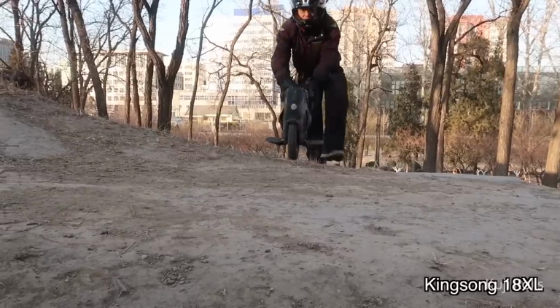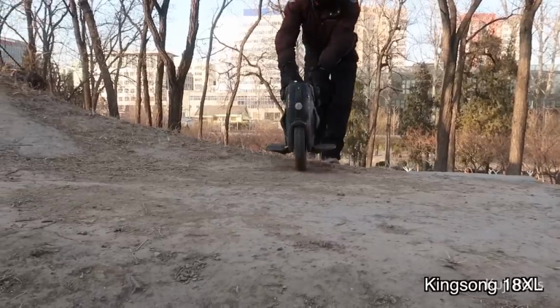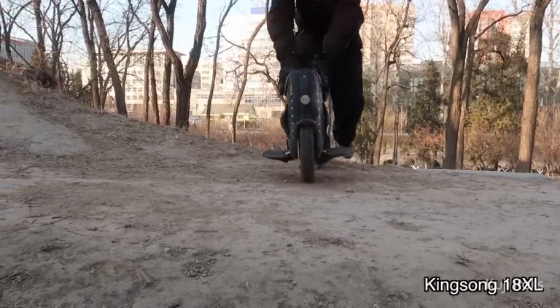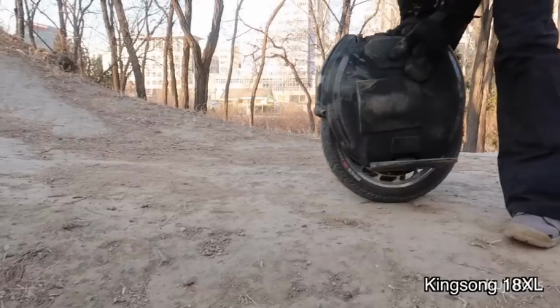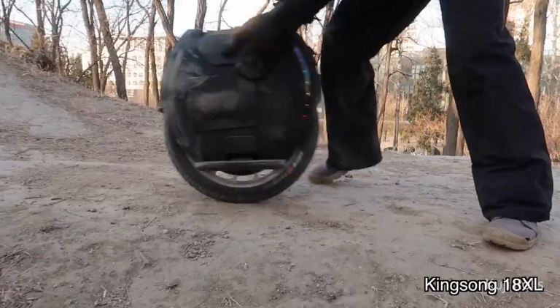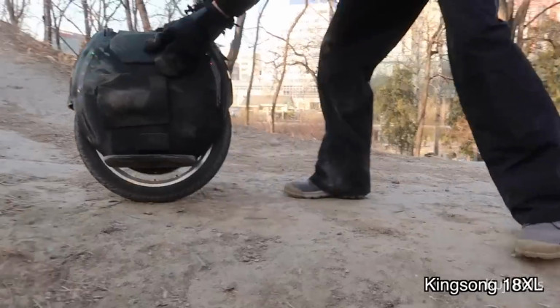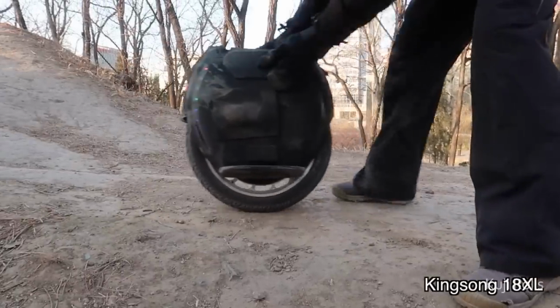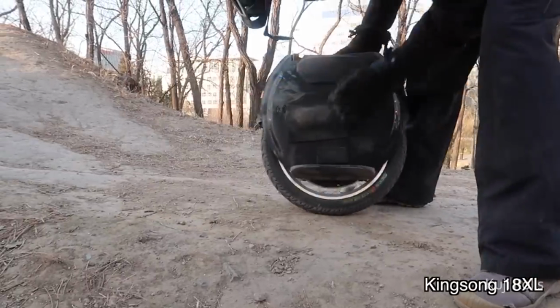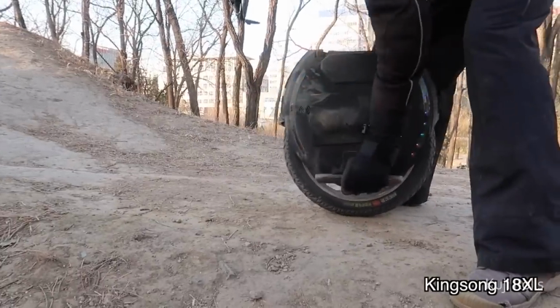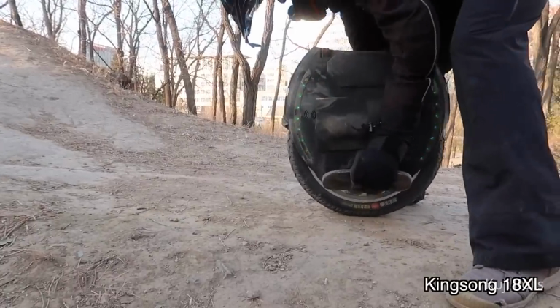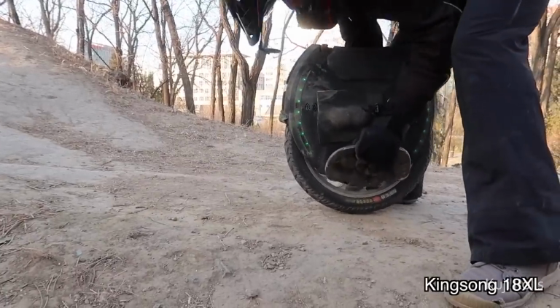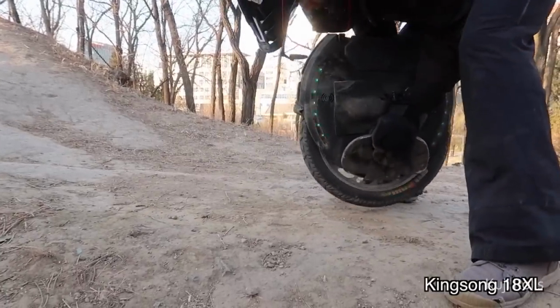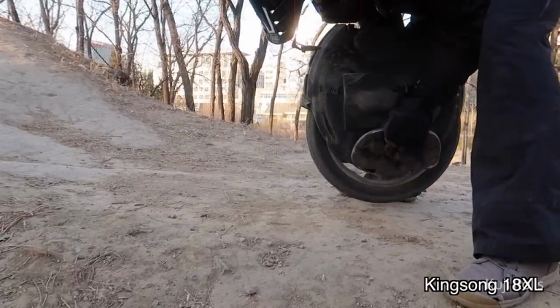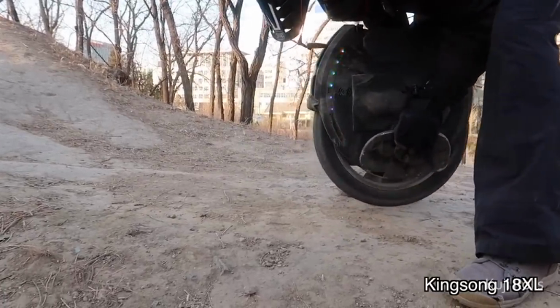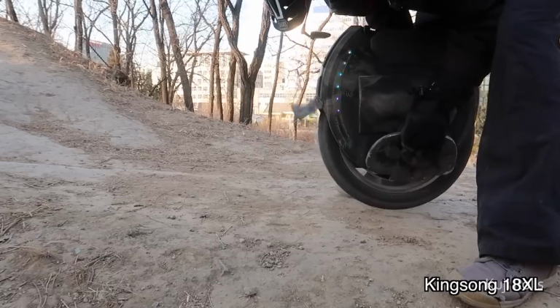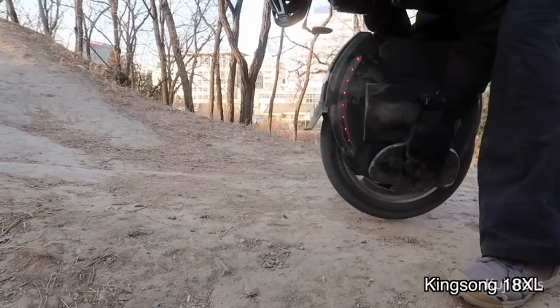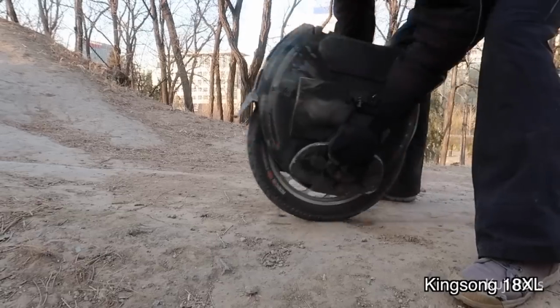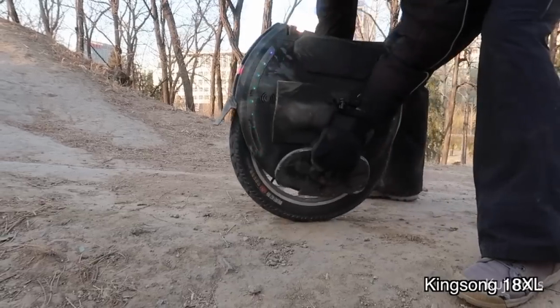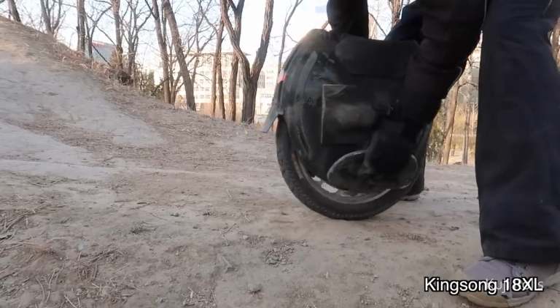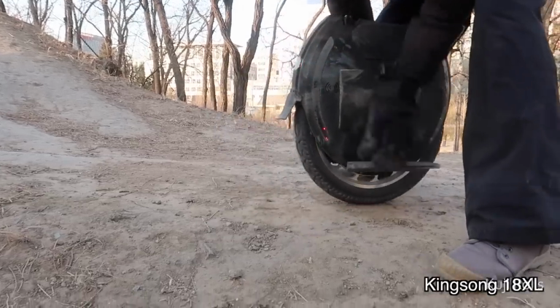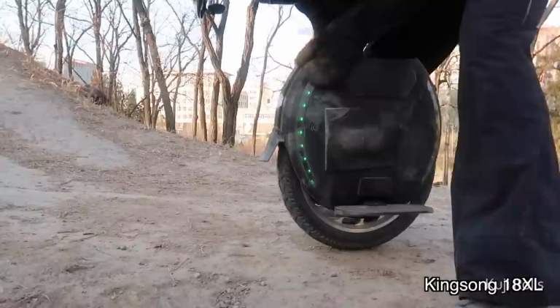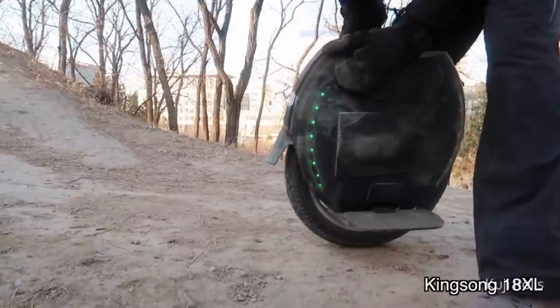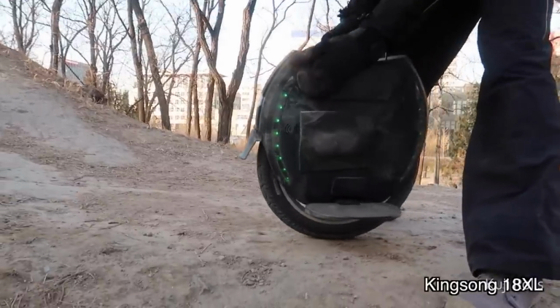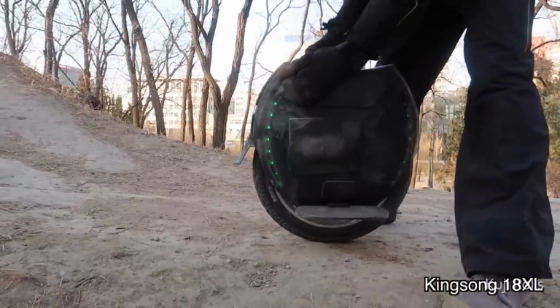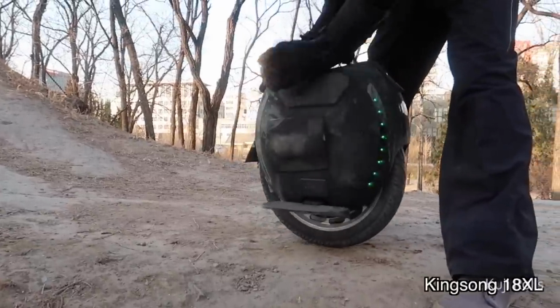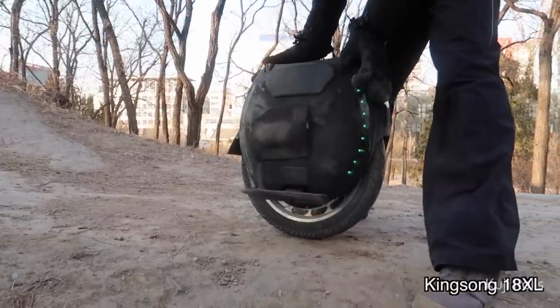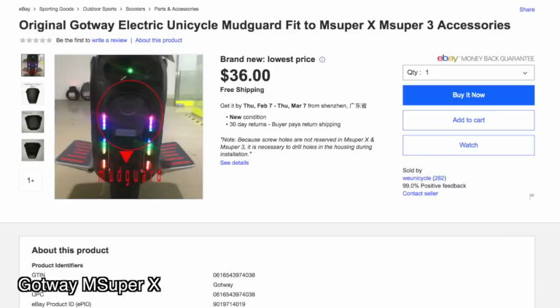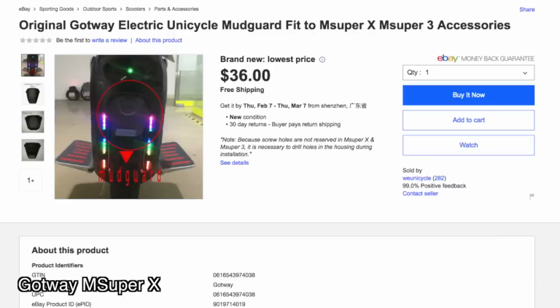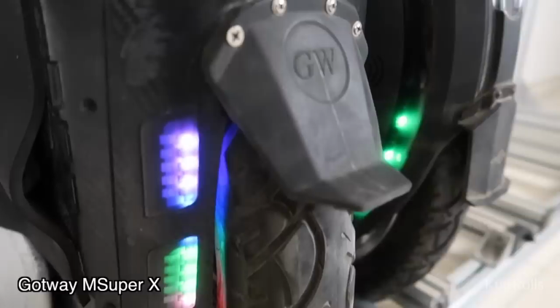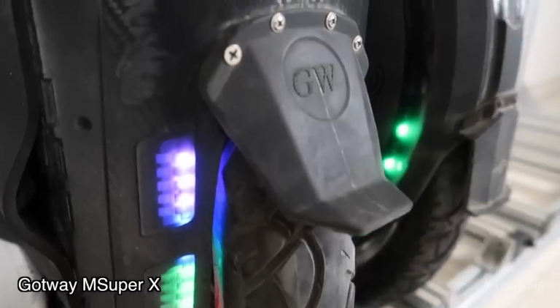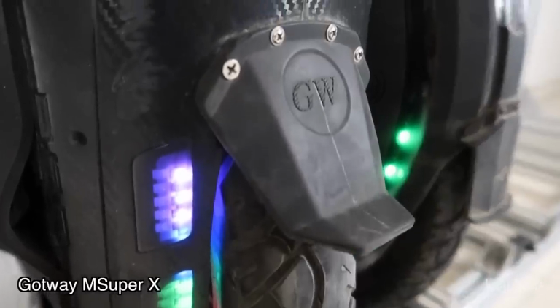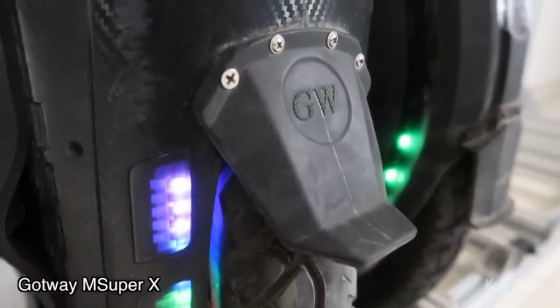What's this noise? What is that — do you have some stuff in there? That was the mudguard. The Kingsong comes with a mudguard, but for some reason the MSX doesn't. It's not a big deal, but you'll definitely want one.